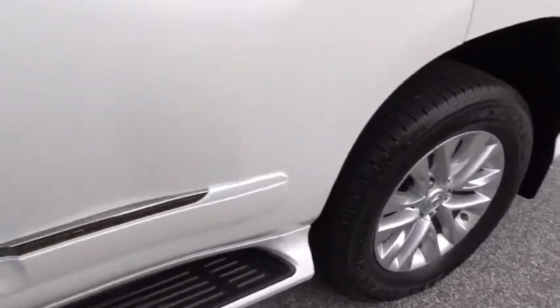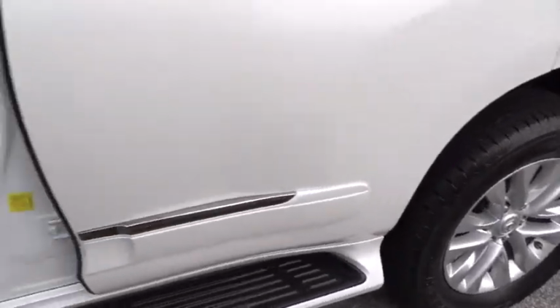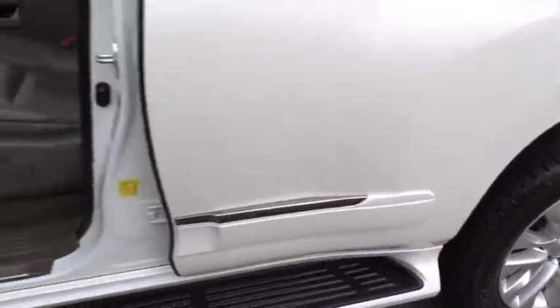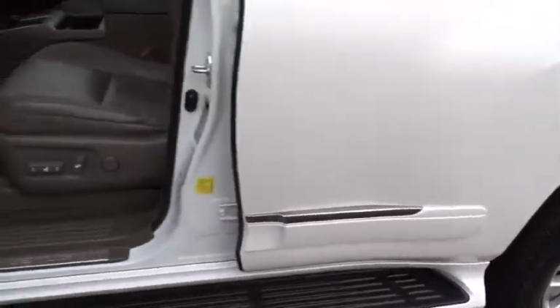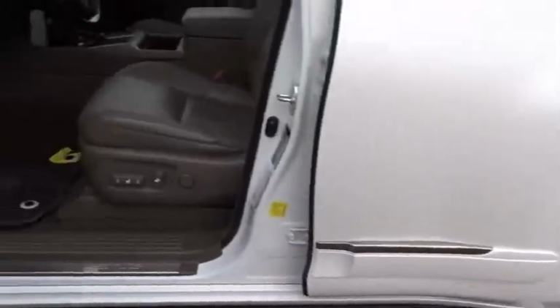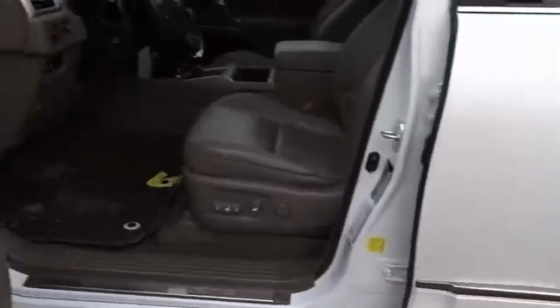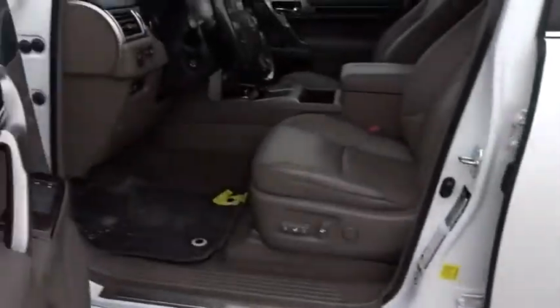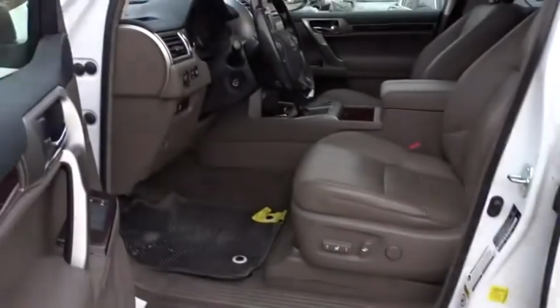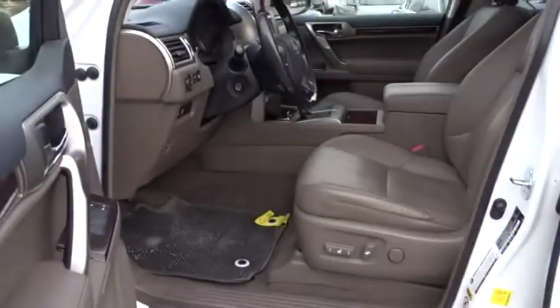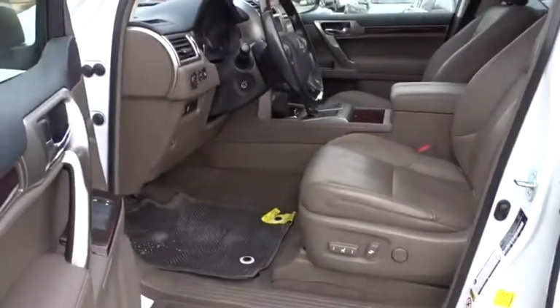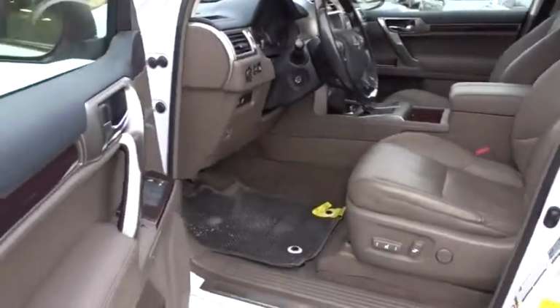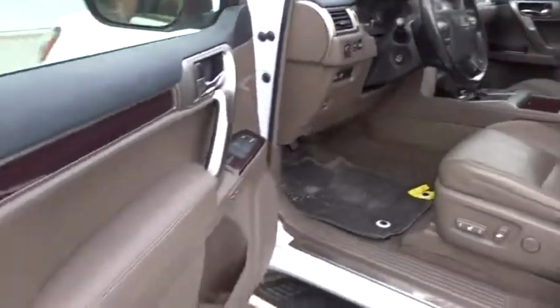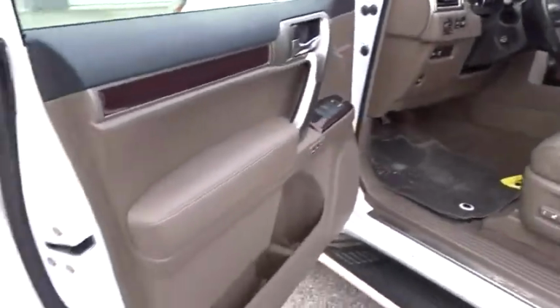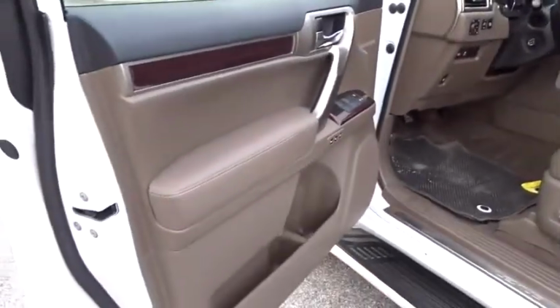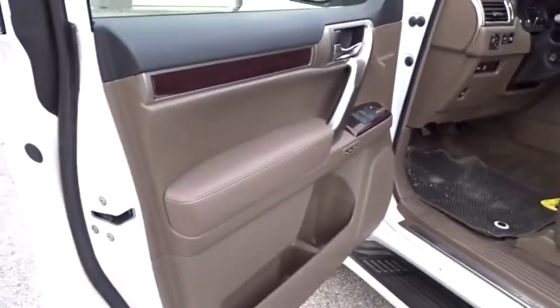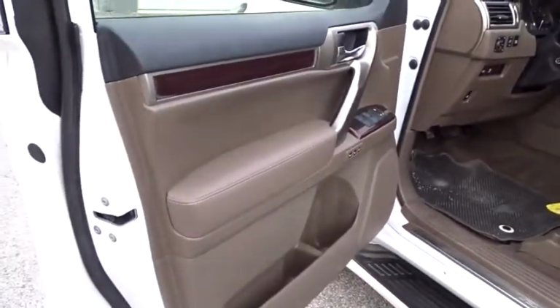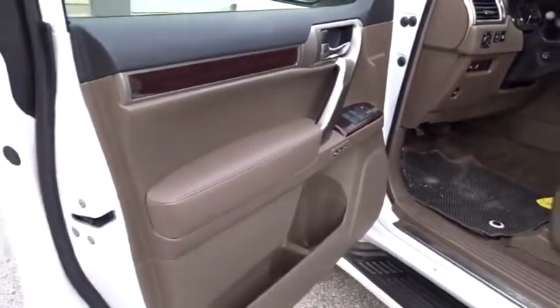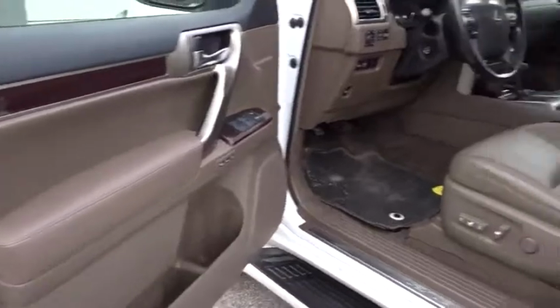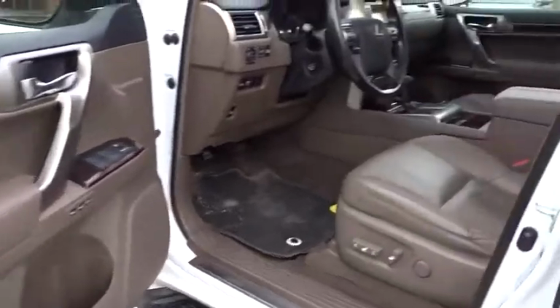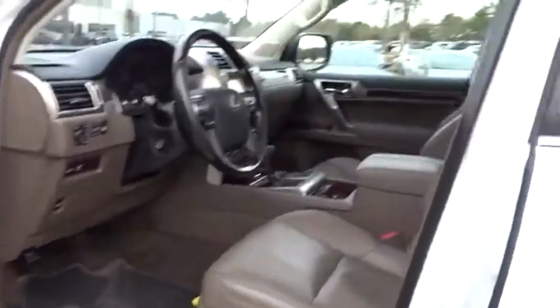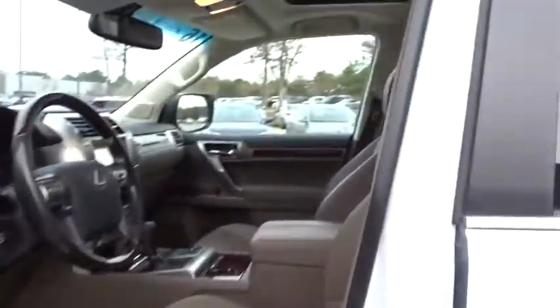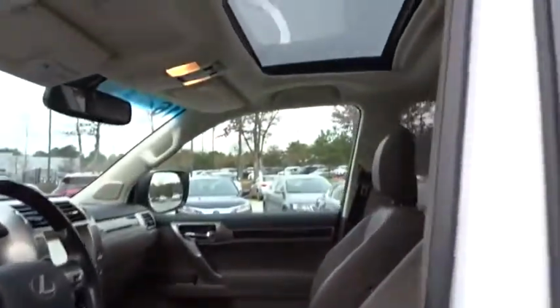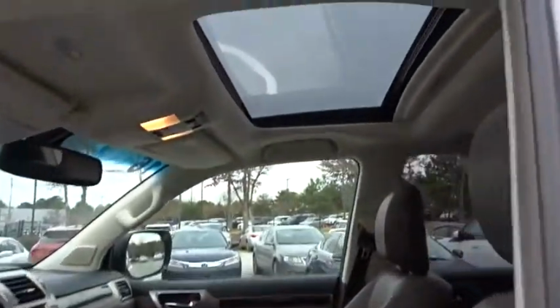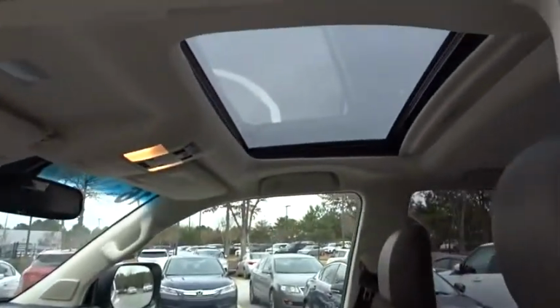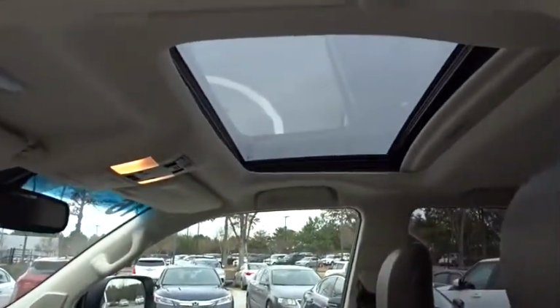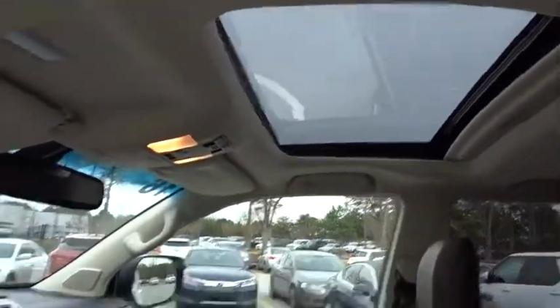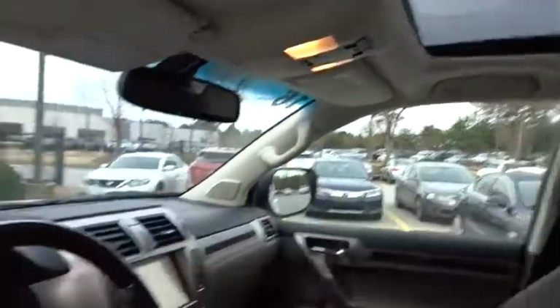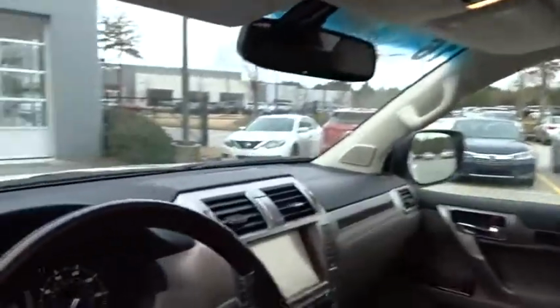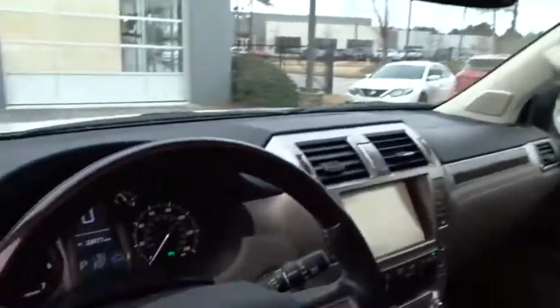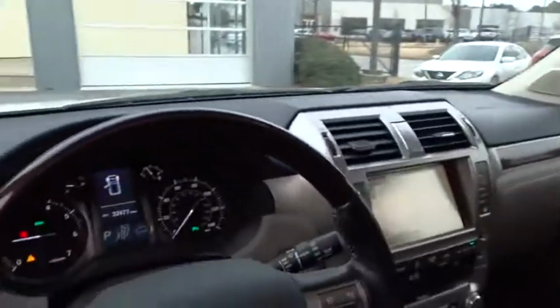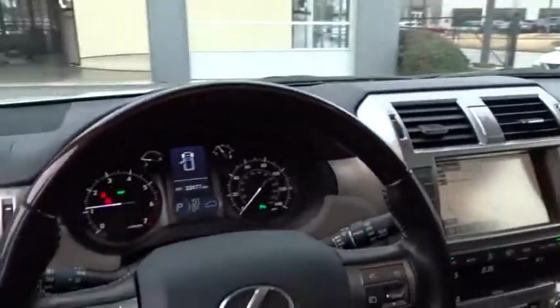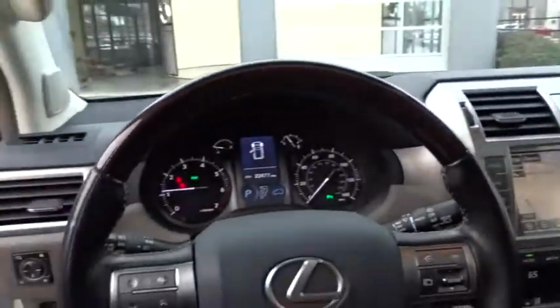Stability control, navigation system, navigation package, leather-wrapped steering wheel, dual airbags, Bluetooth, power steering, and adjustable steering wheel.